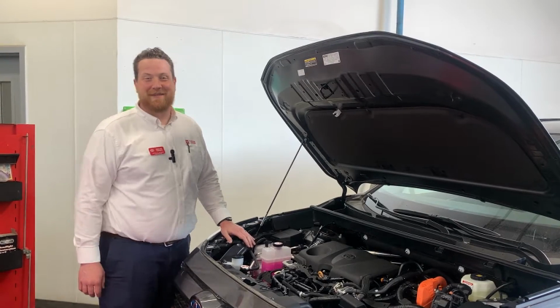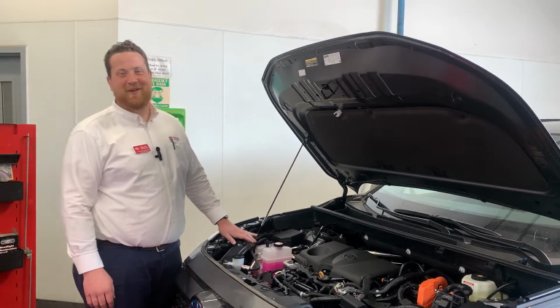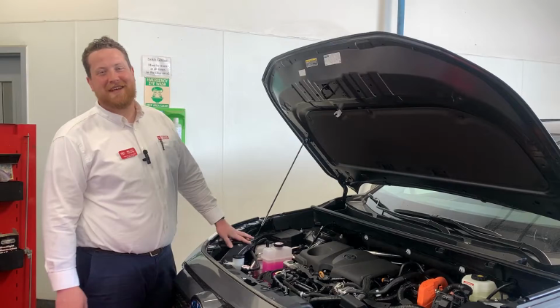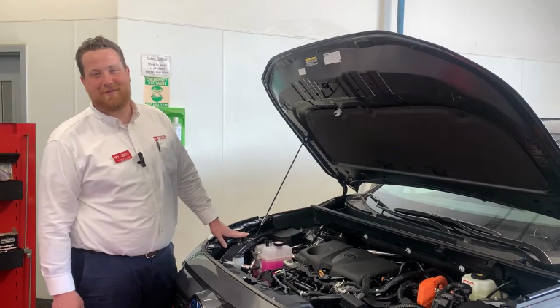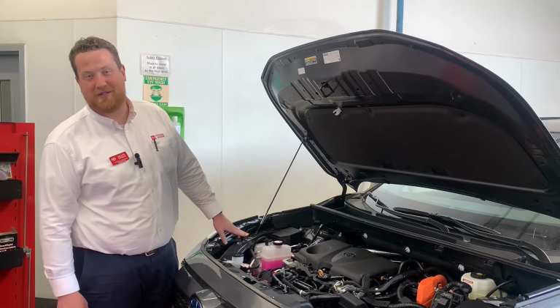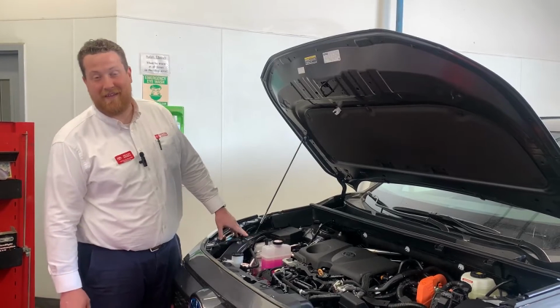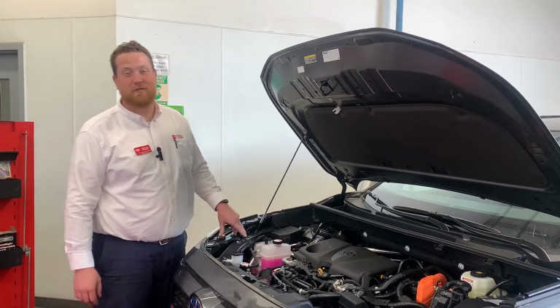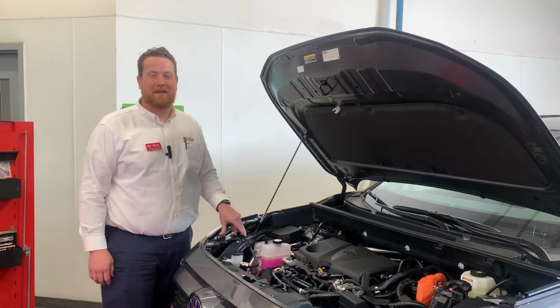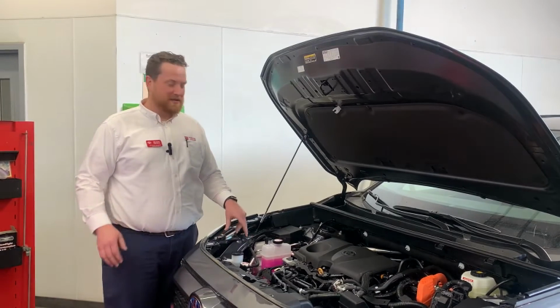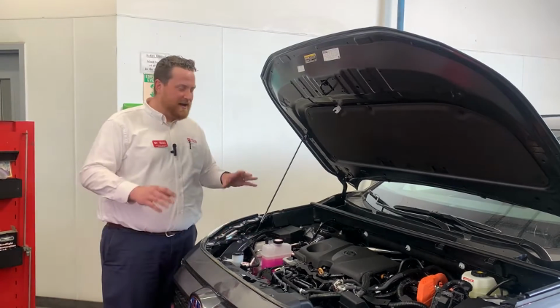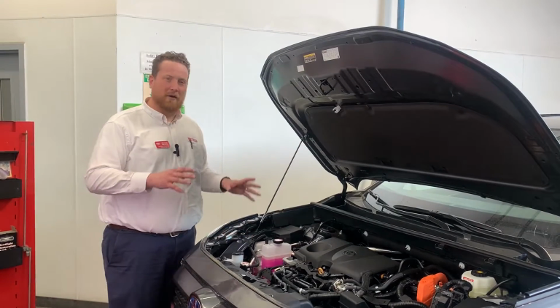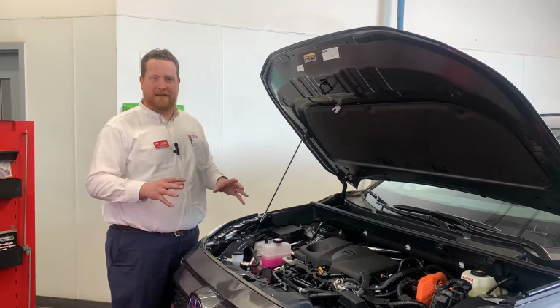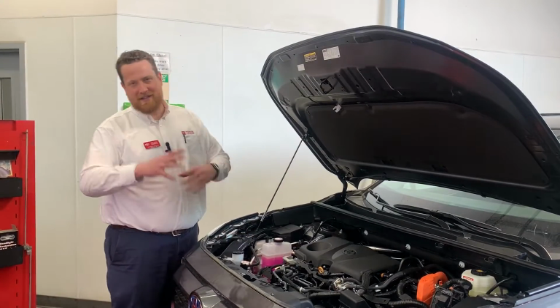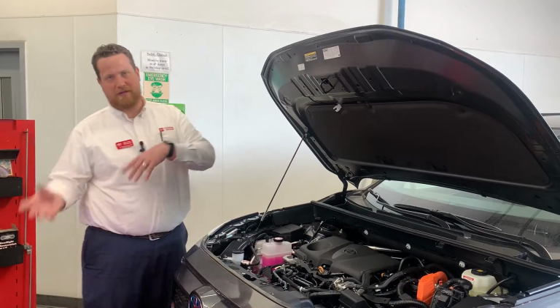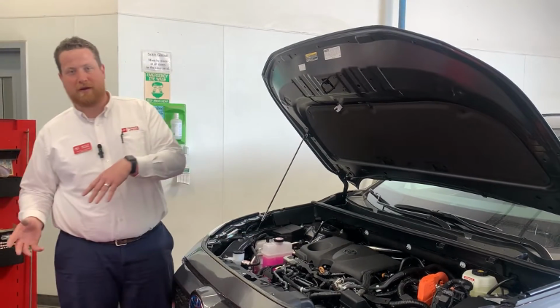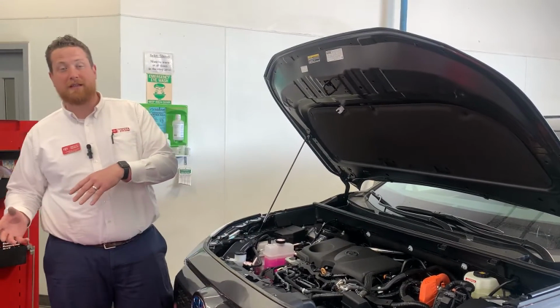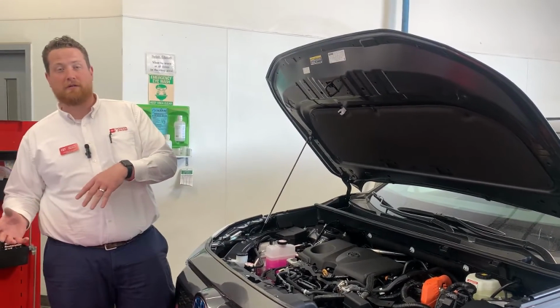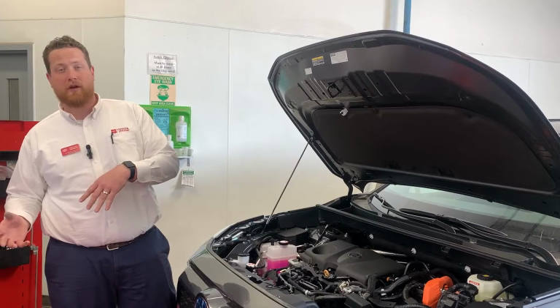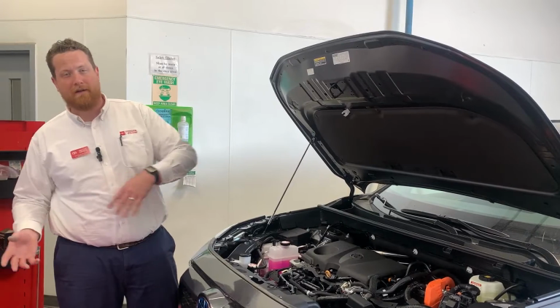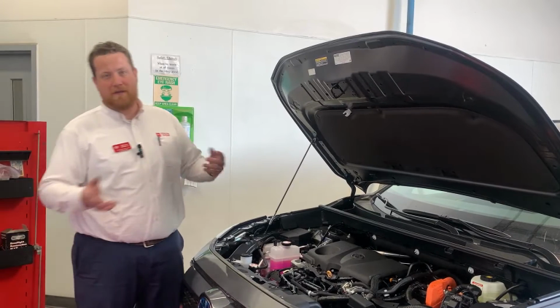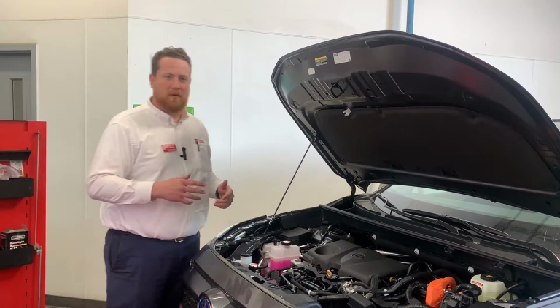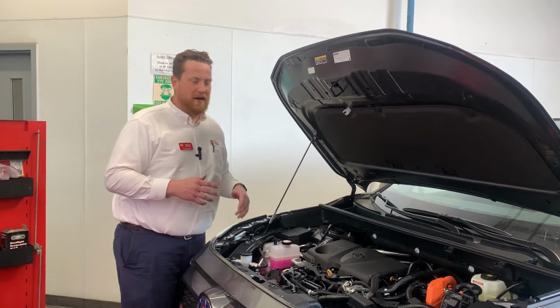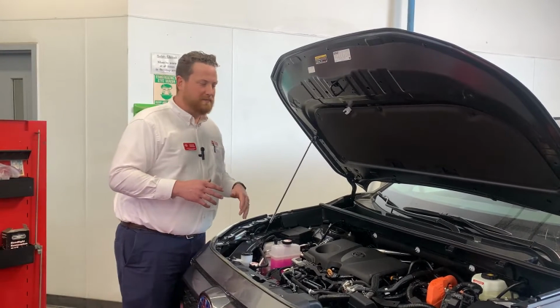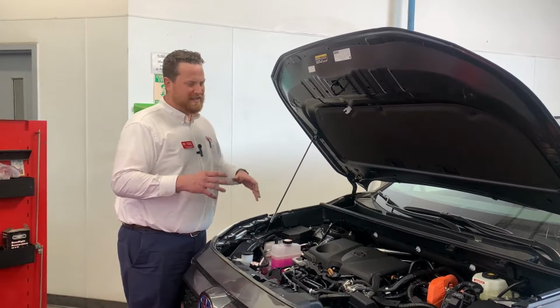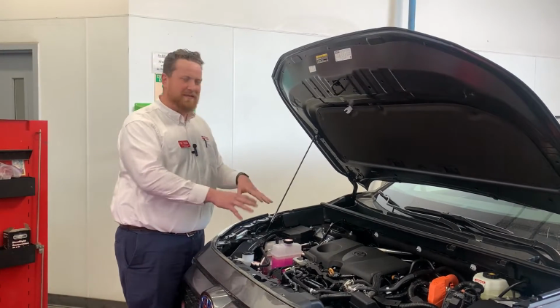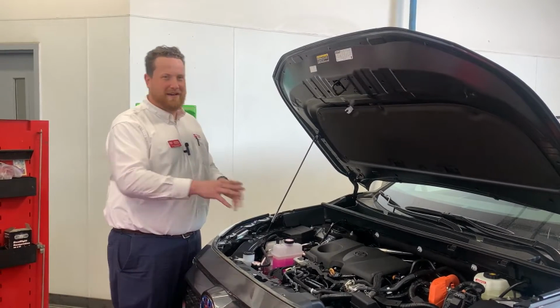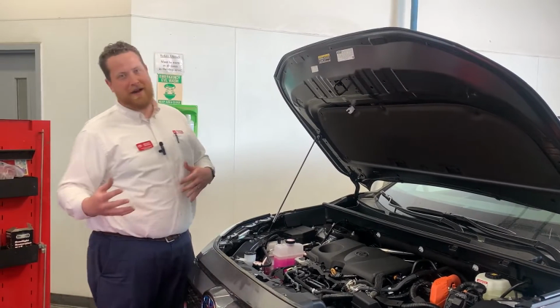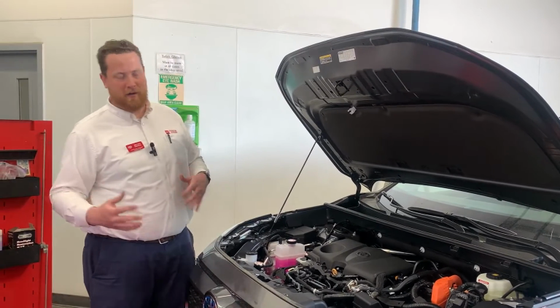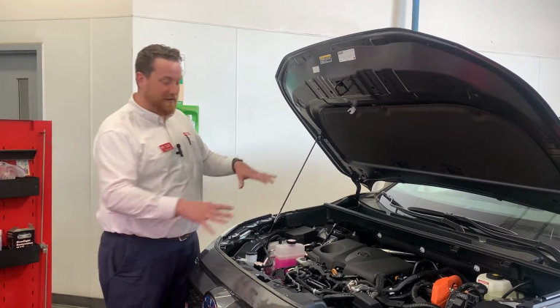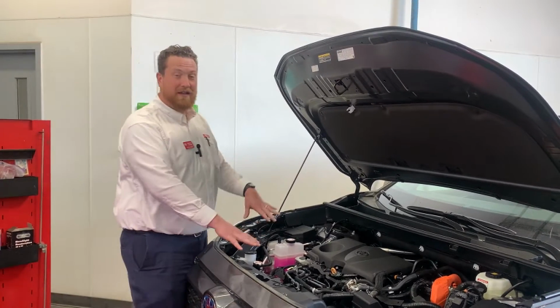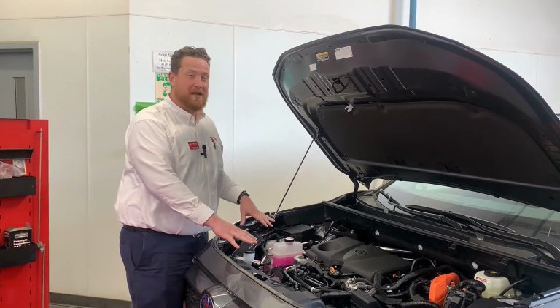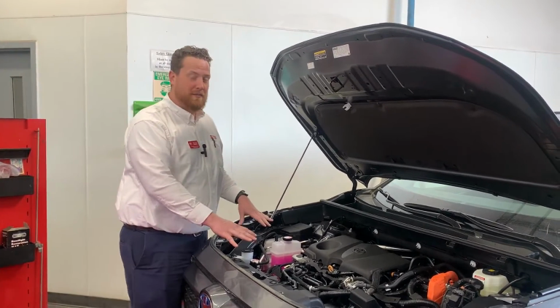It's time again for another Tech Tip Tuesday, and this week we're still talking about cleaning. Last week we talked about cleaning the interior of the car. This week we're going to talk about — well, it's kind of inside but kind of outside — cleaning the engine bay.